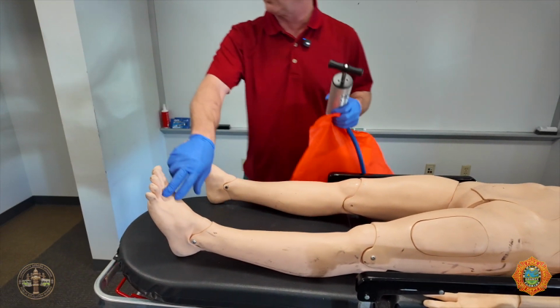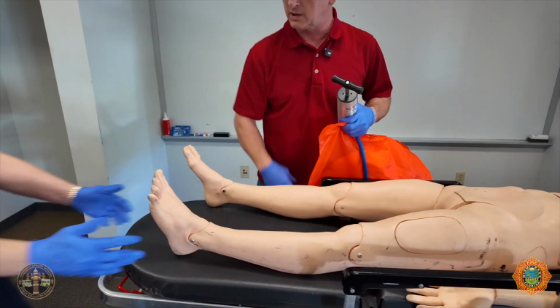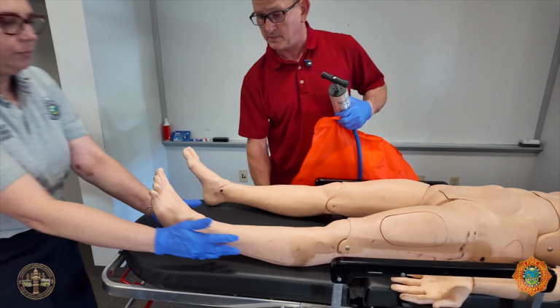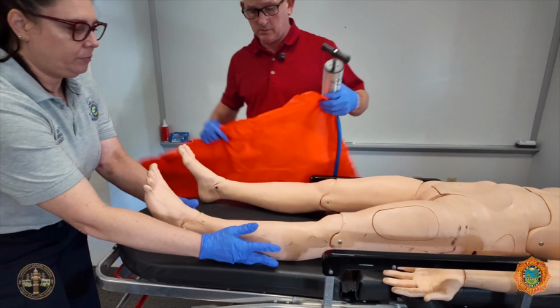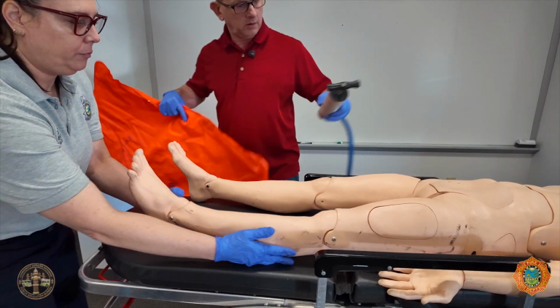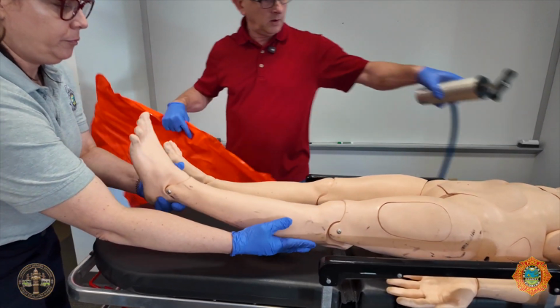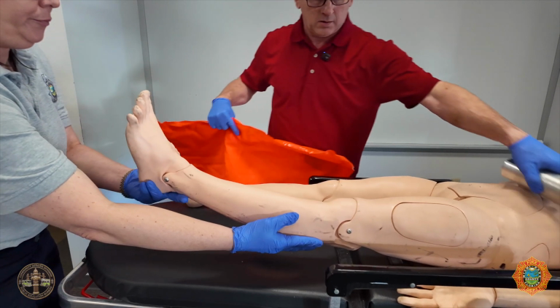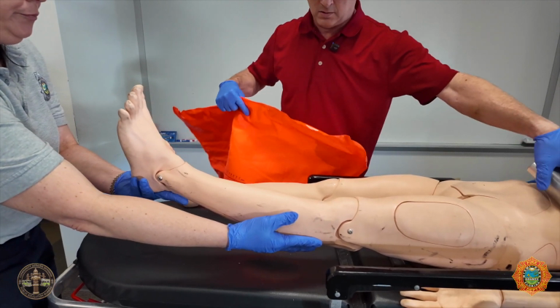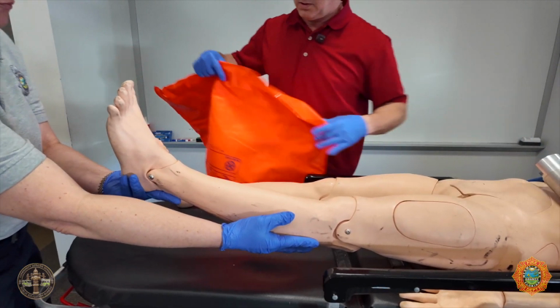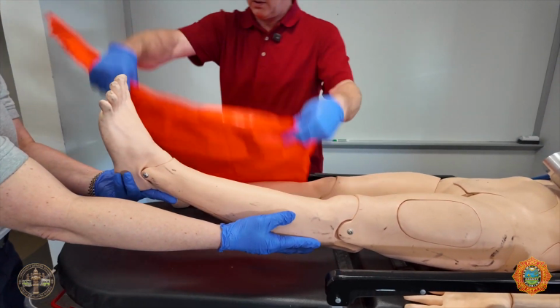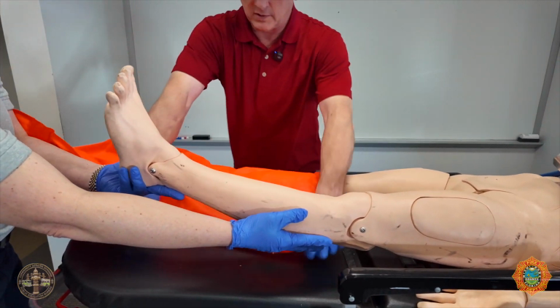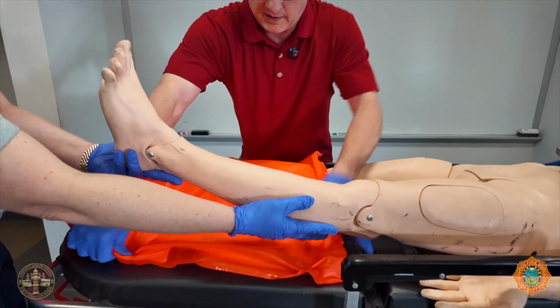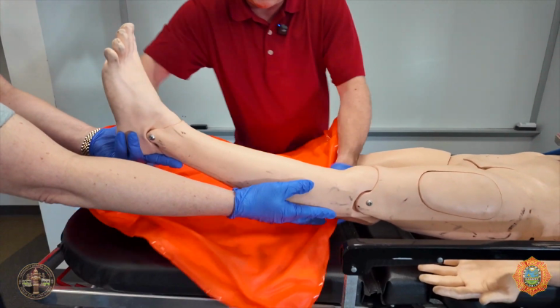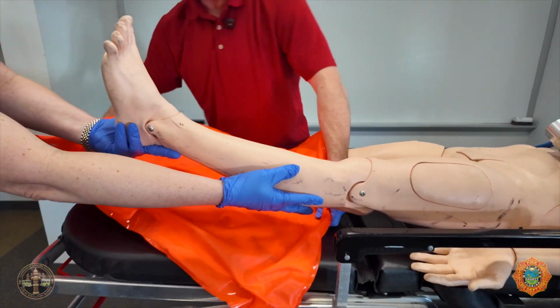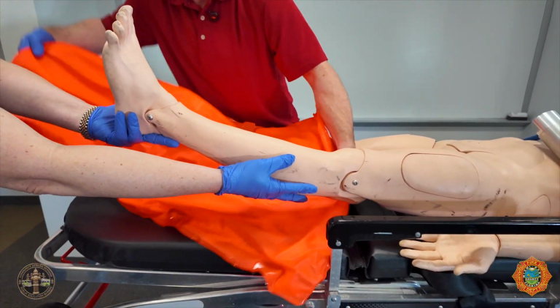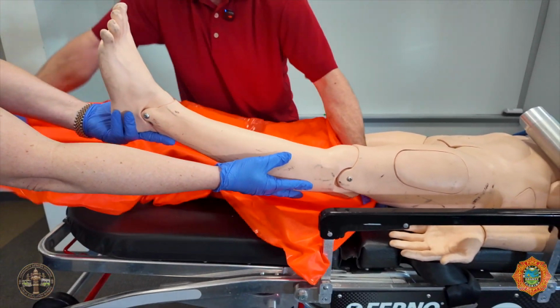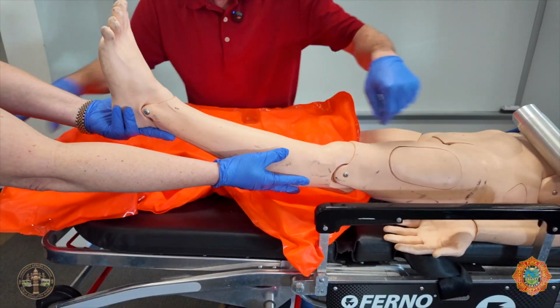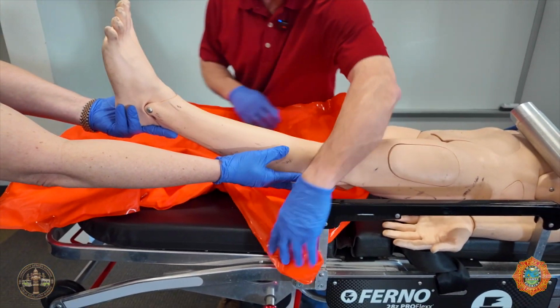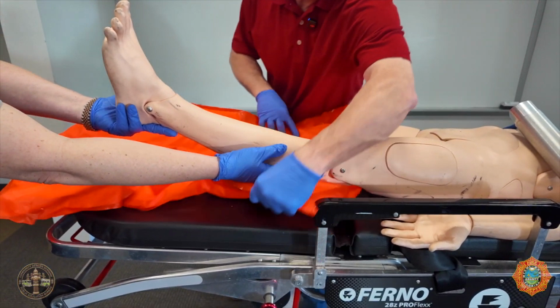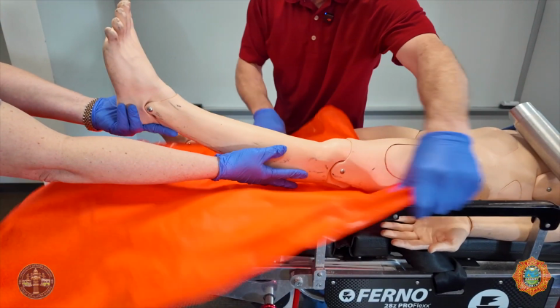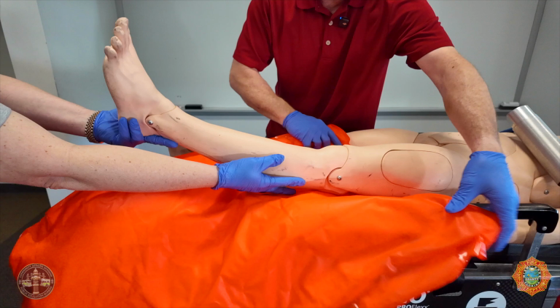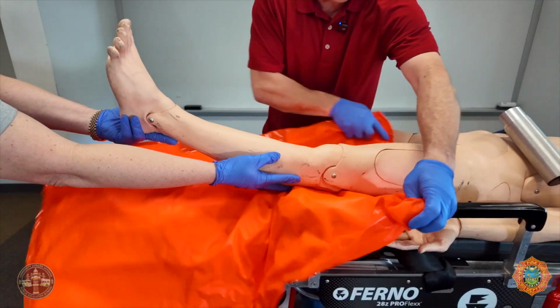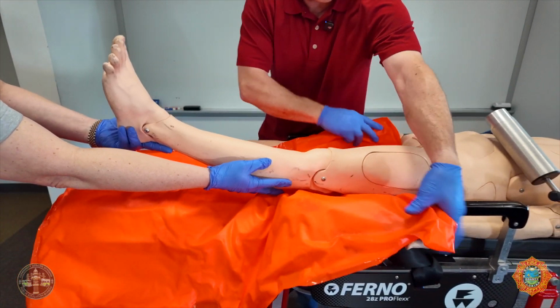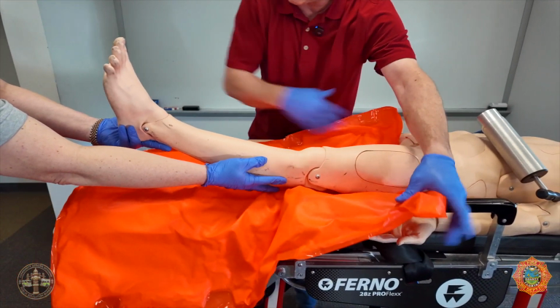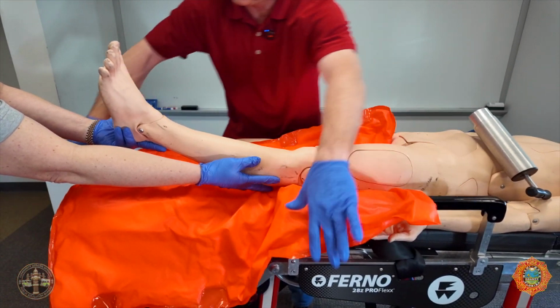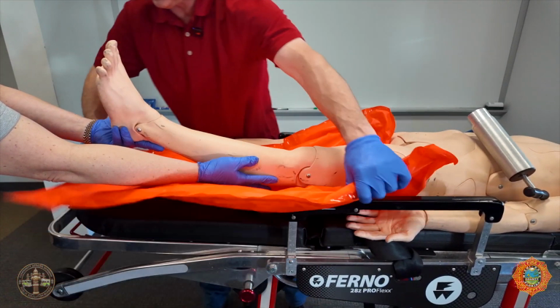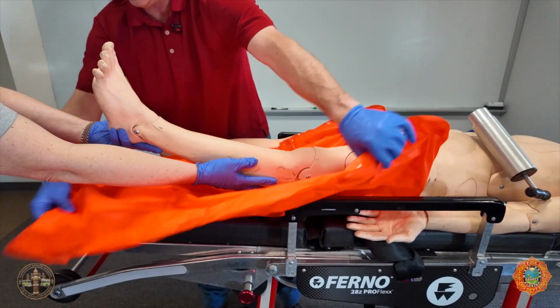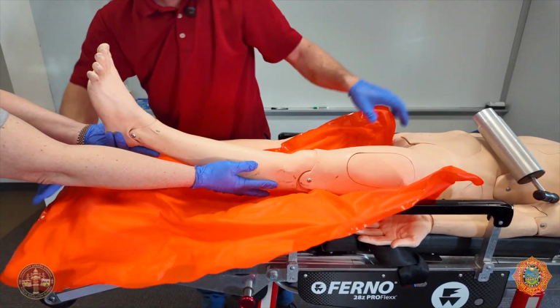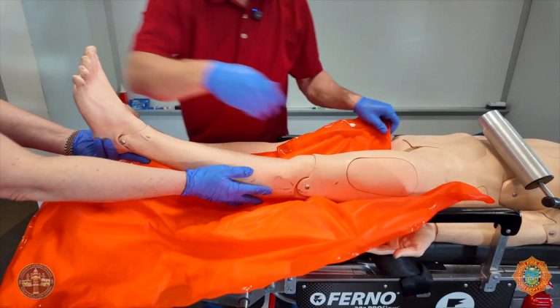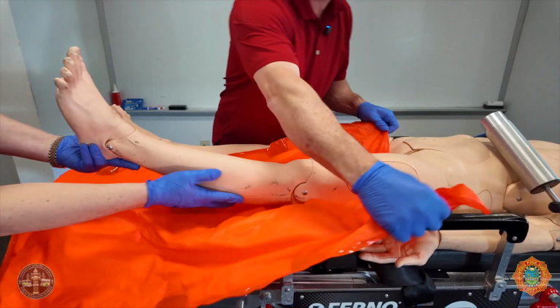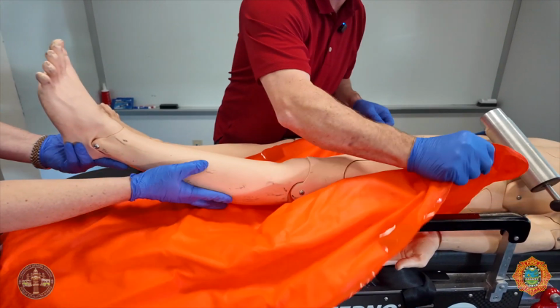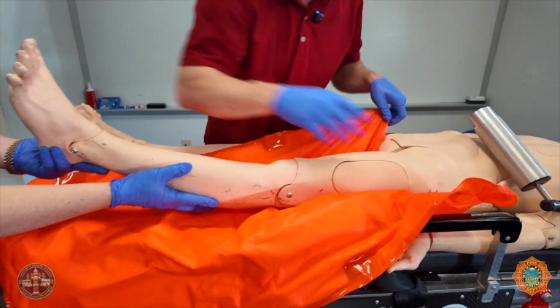You'll hold this leg up a little. Slide this underneath. The wide end goes towards the hip. The narrow end goes towards the ankle.